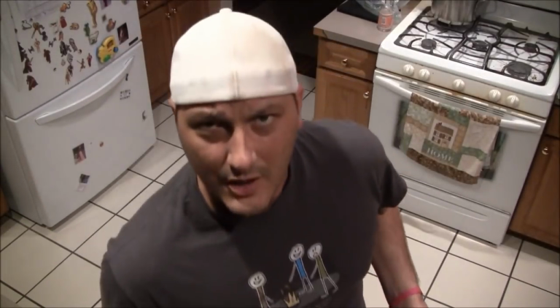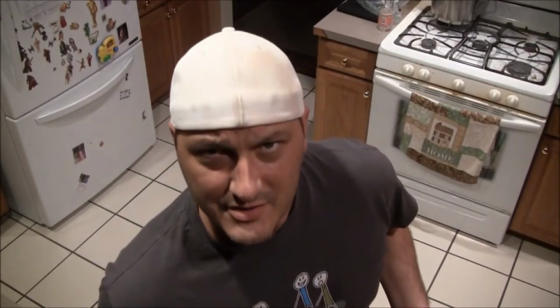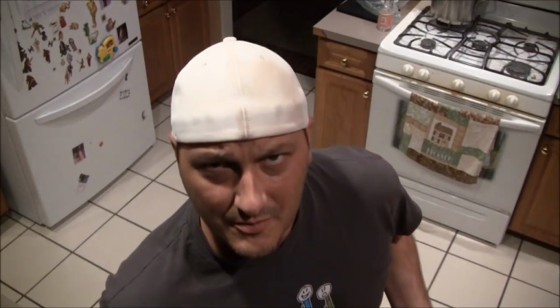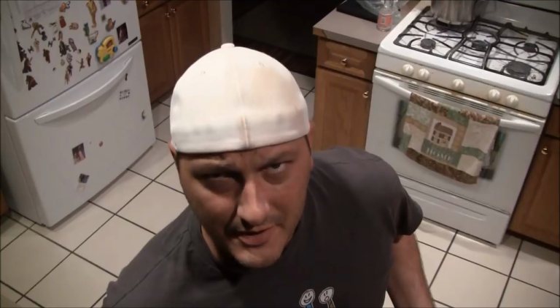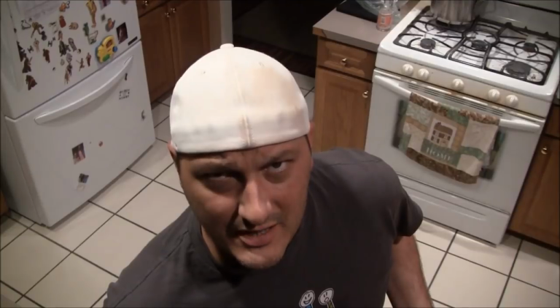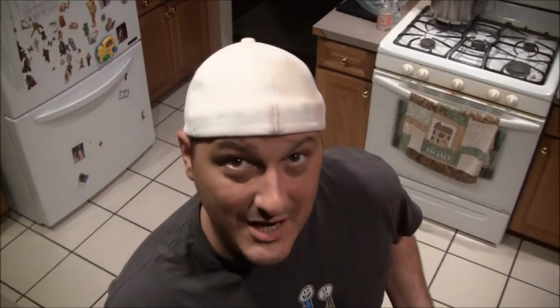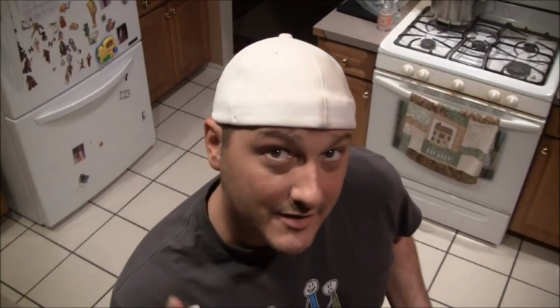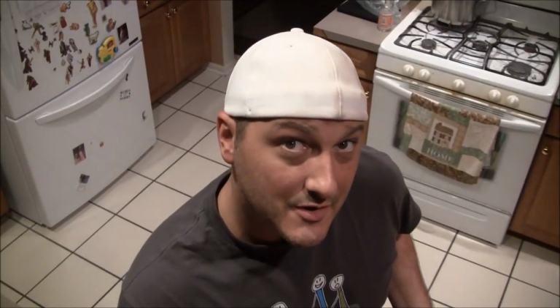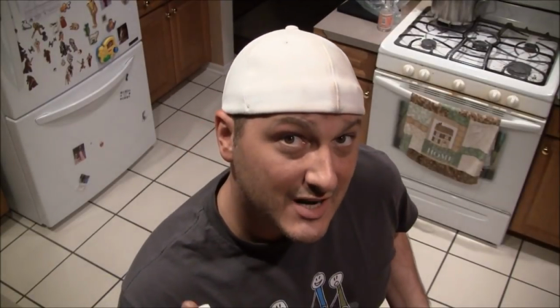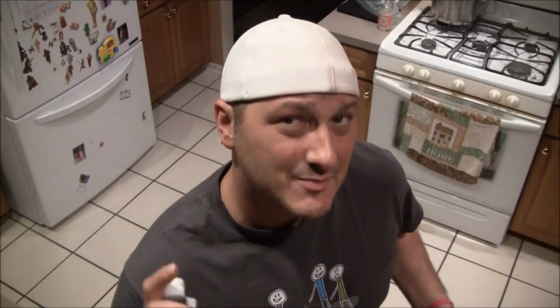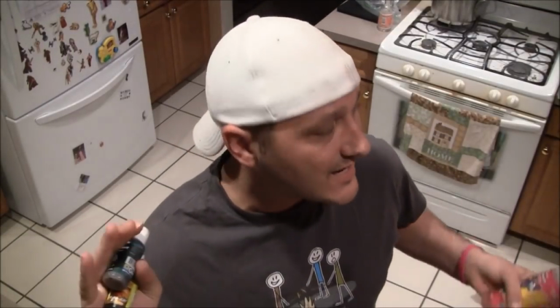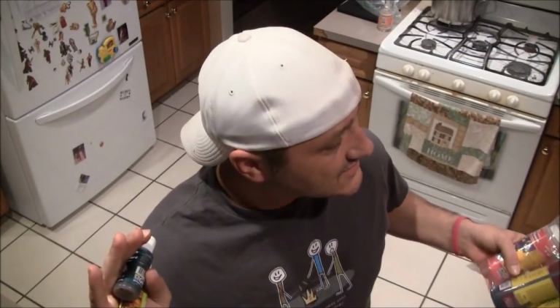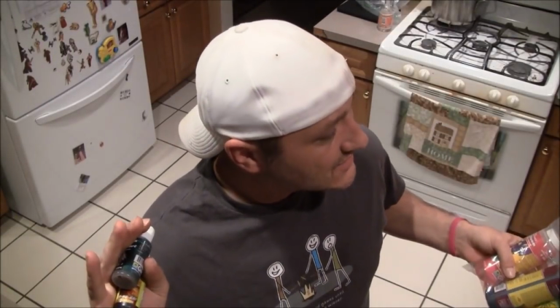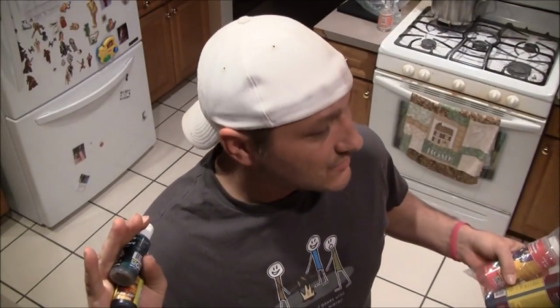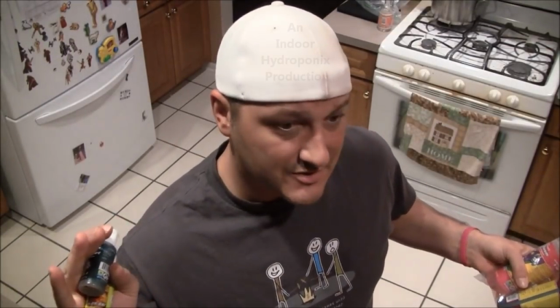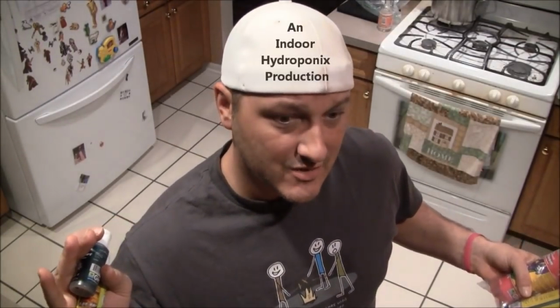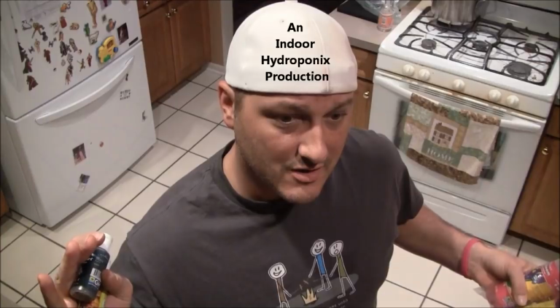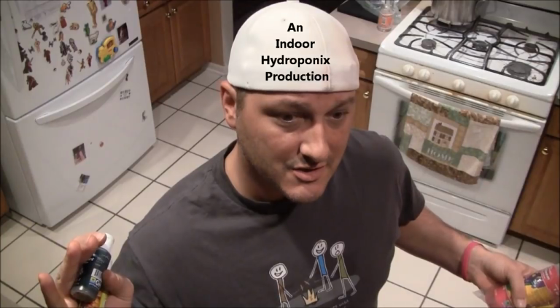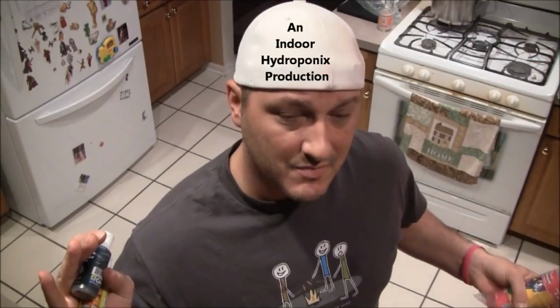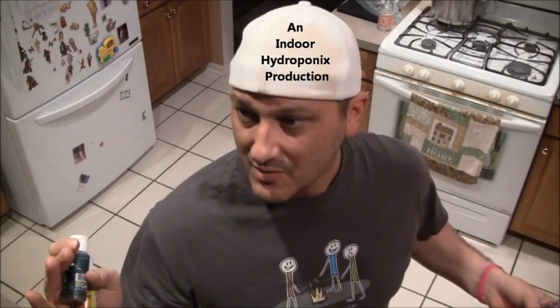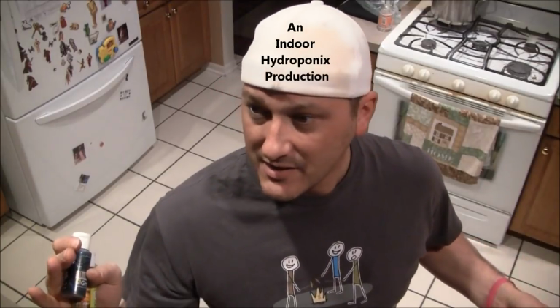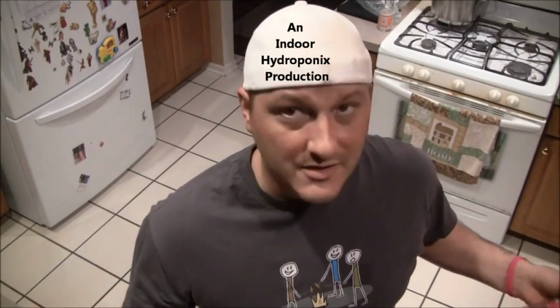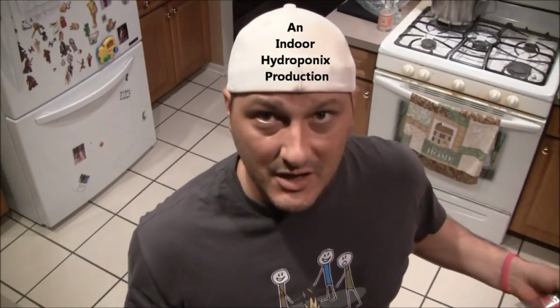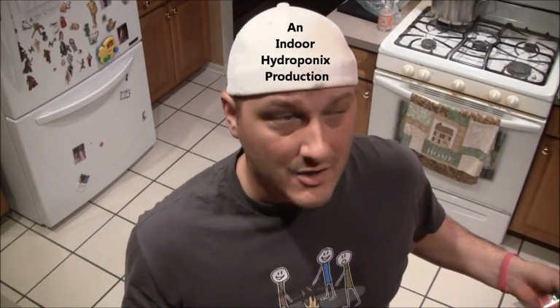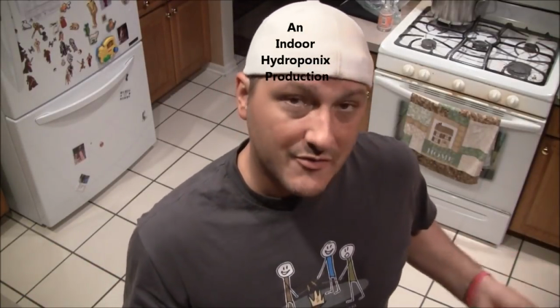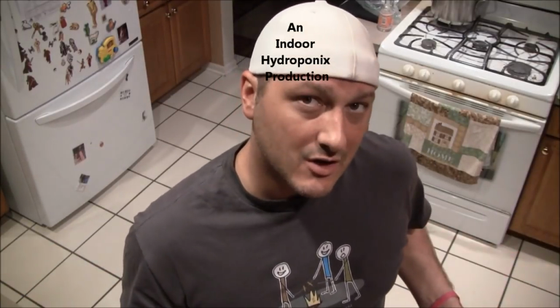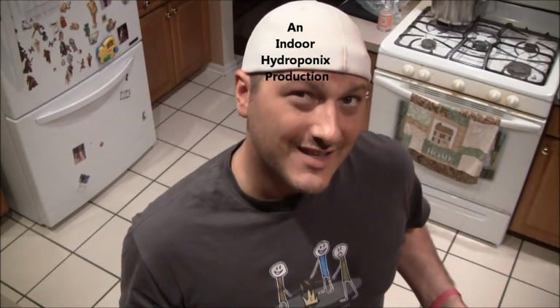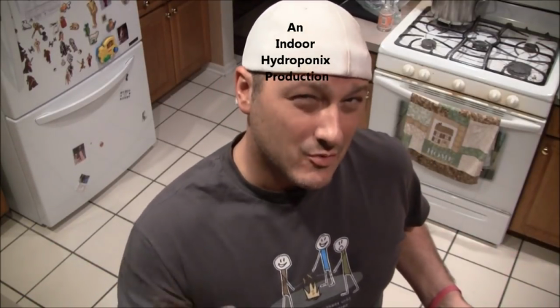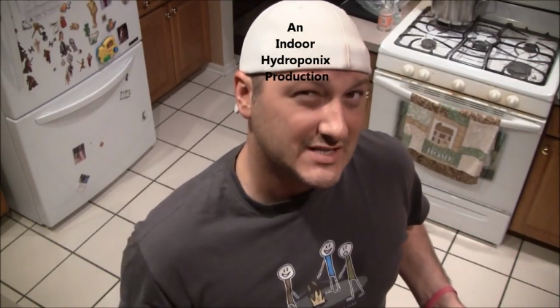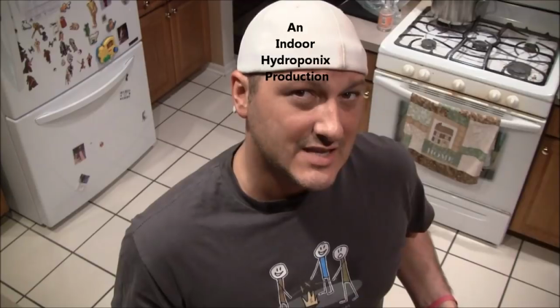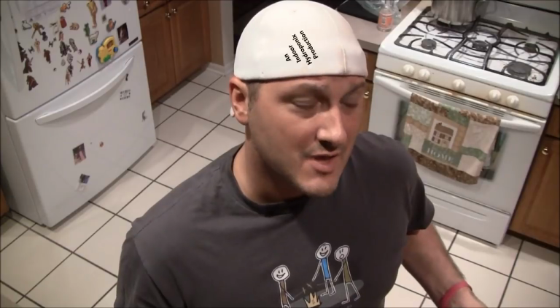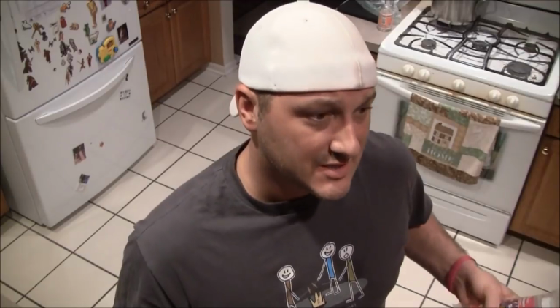Hi guys, welcome to Indoor Hydroponics. I'm John, your indoor hydroponic host. Today we're talking about recirculating water culture — bato bucket, Dutch bucket, whatever you want to call it. They're really easy to set up.